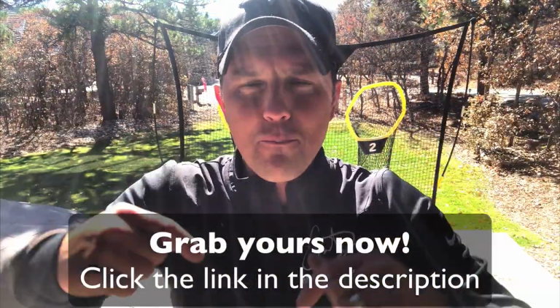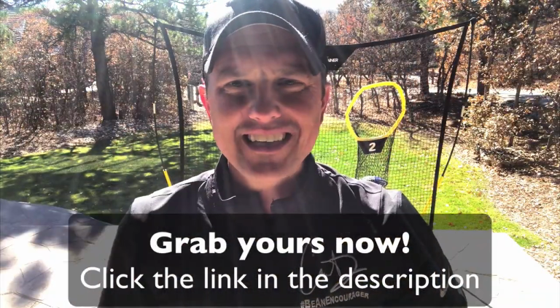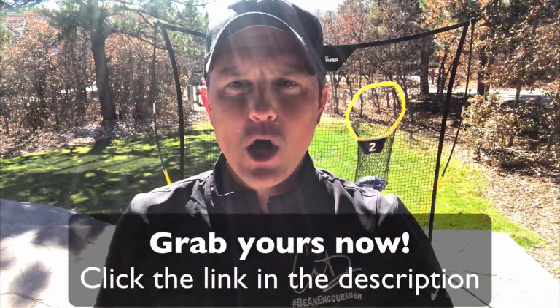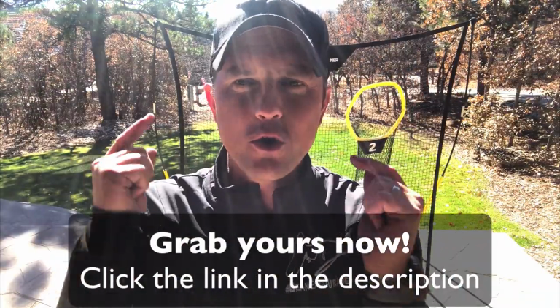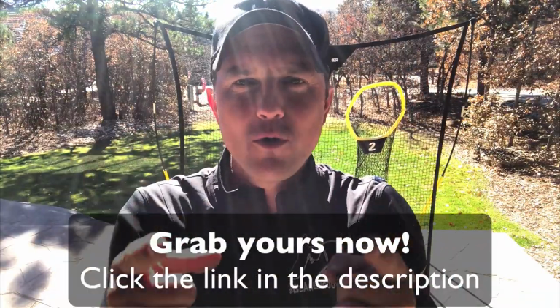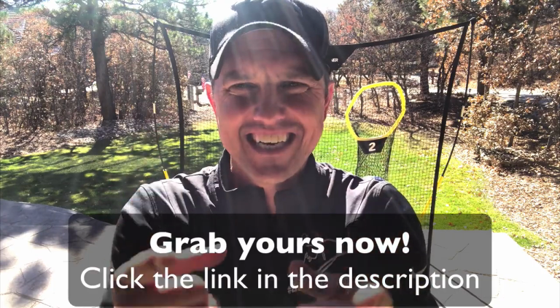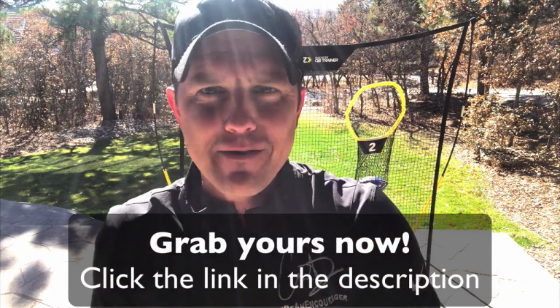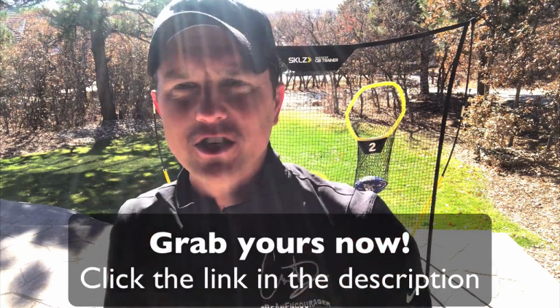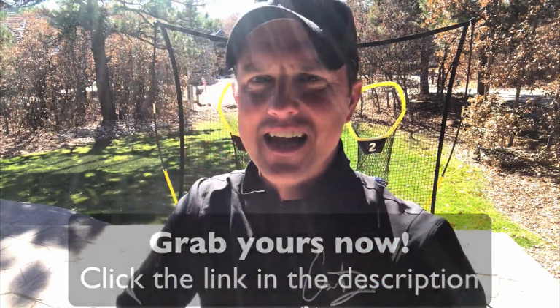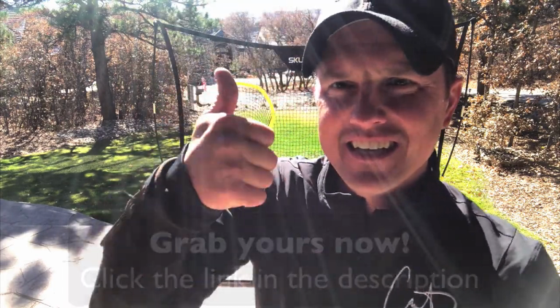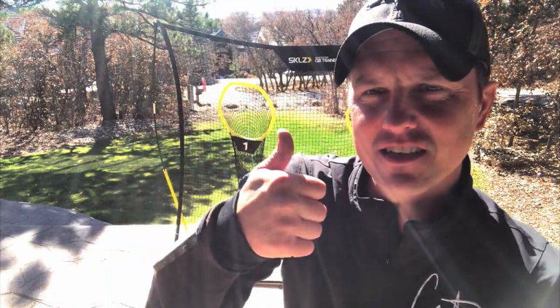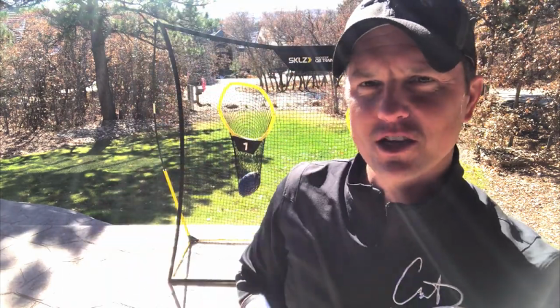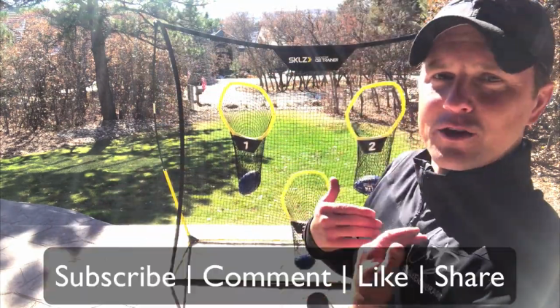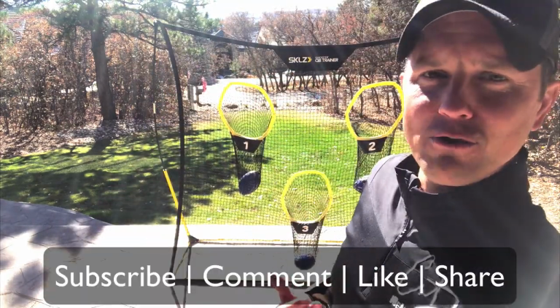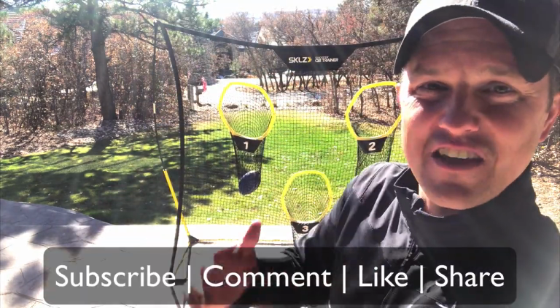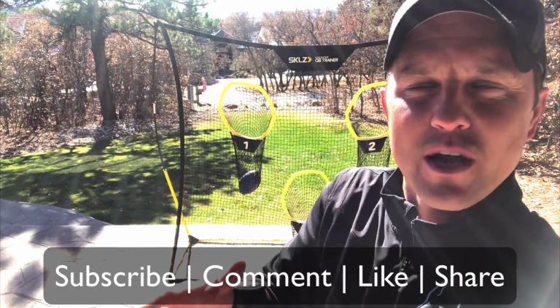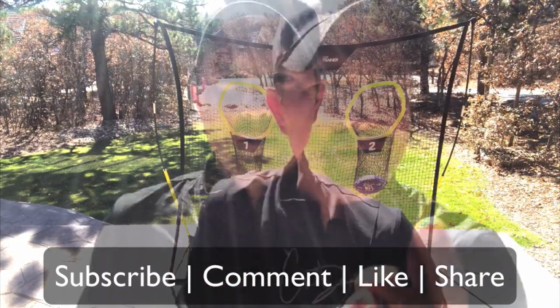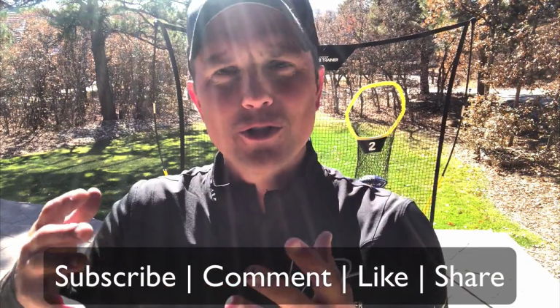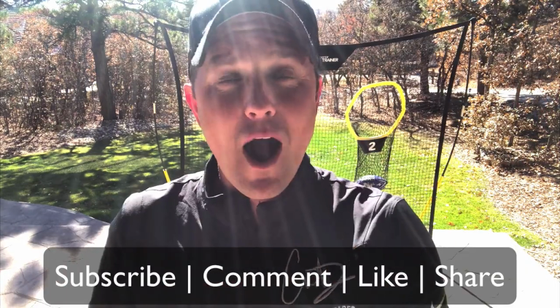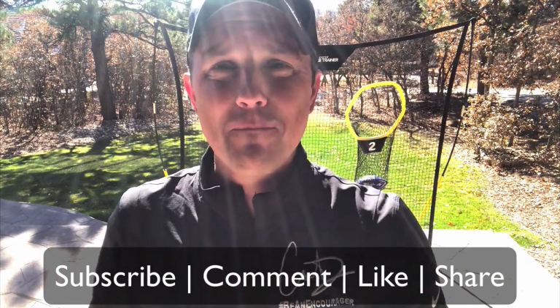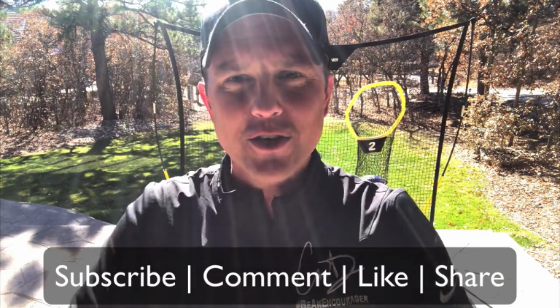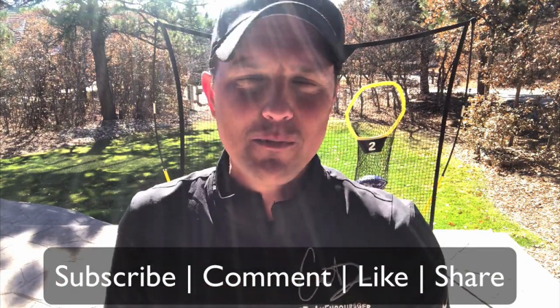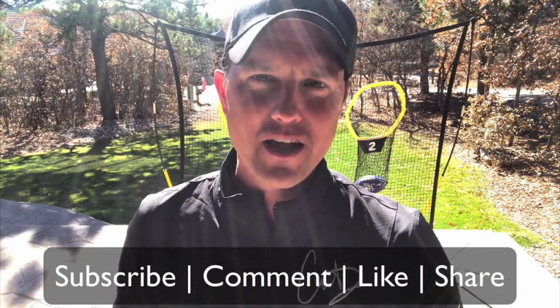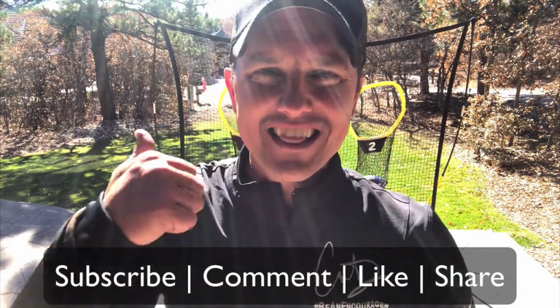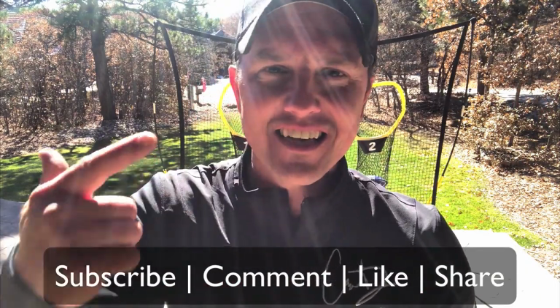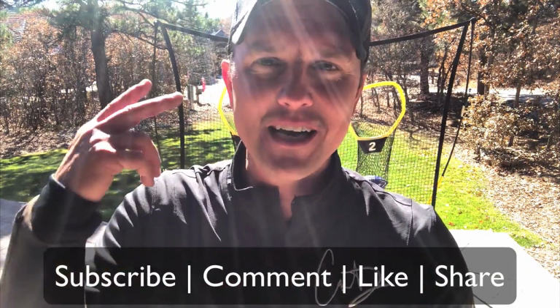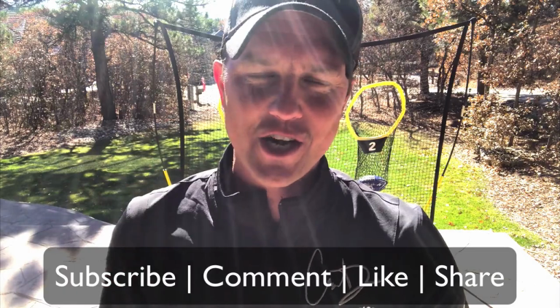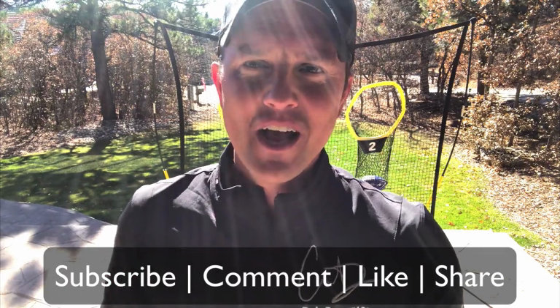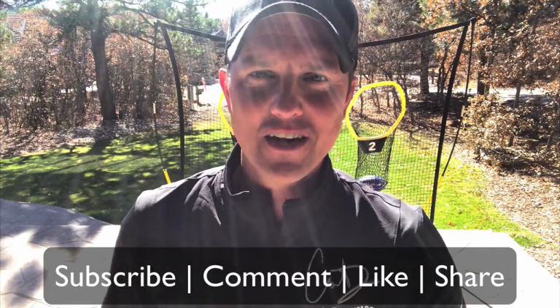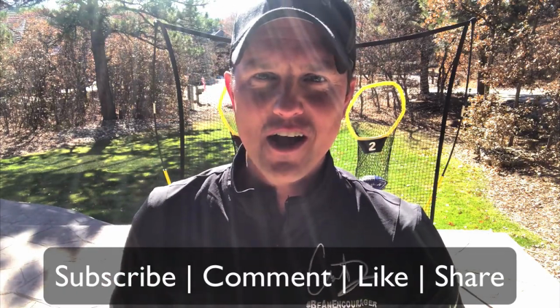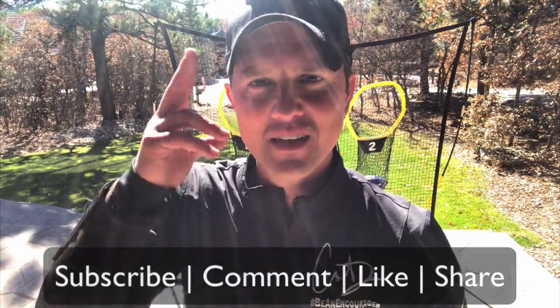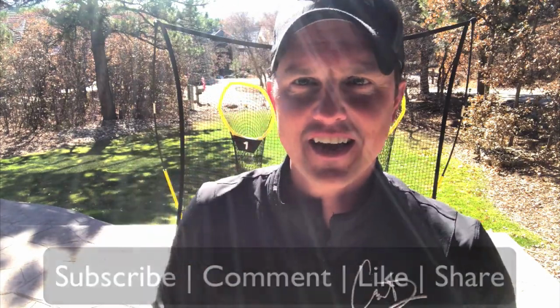I'll put a link down below so you can grab yours today, but Coach D gives this a thumbs up. If you like what you see, make sure you subscribe, hit the bell so you never miss a video, like, comment, and share. I'll see you in the next video. Take care.